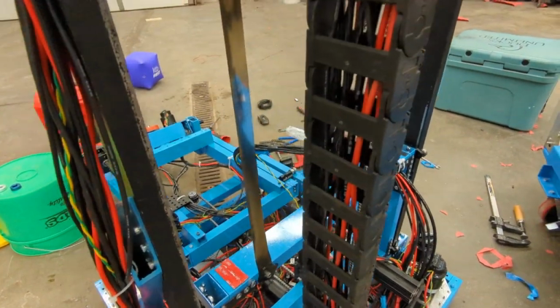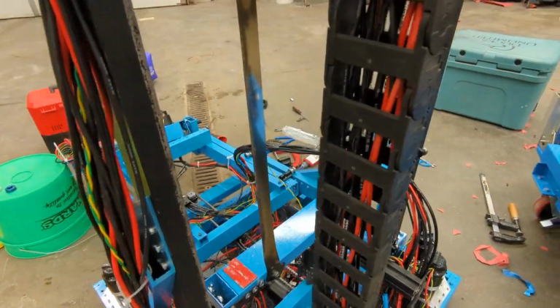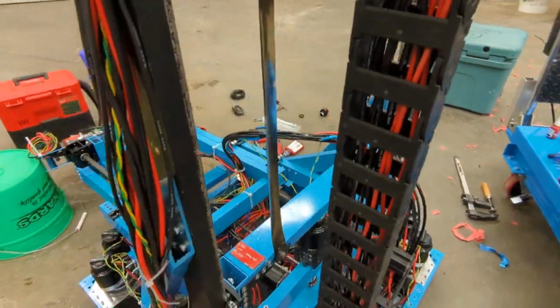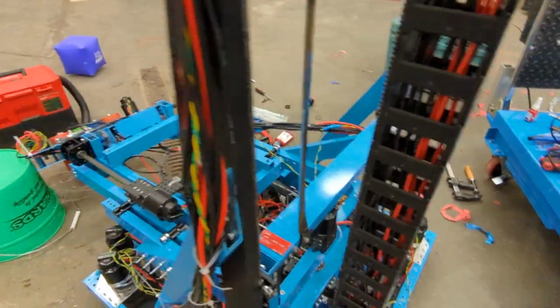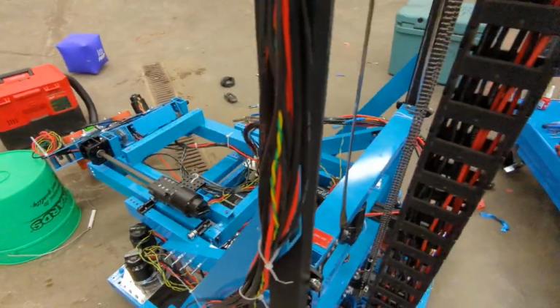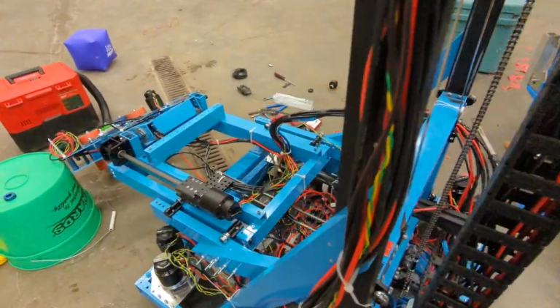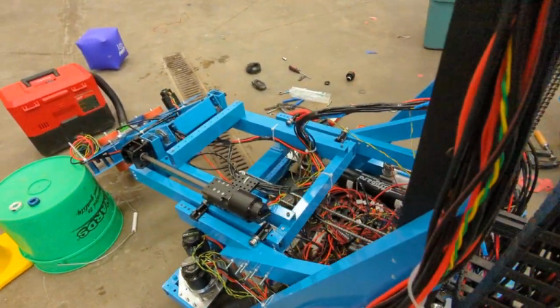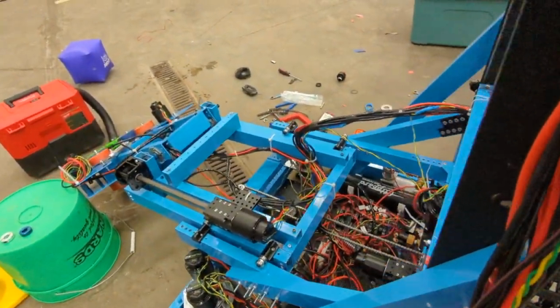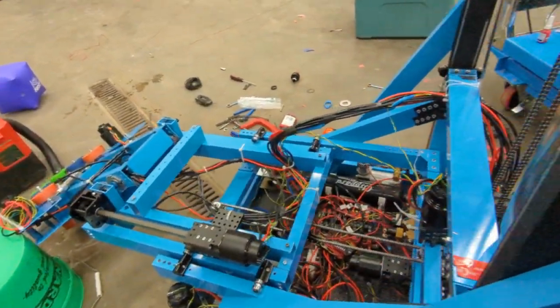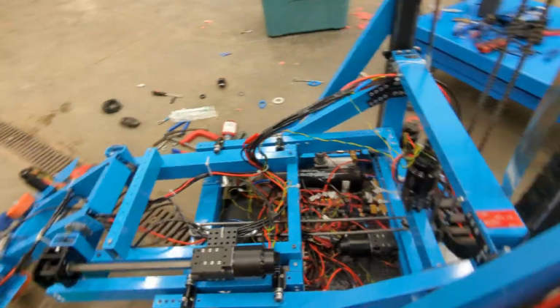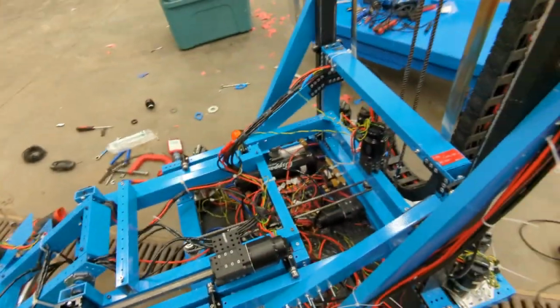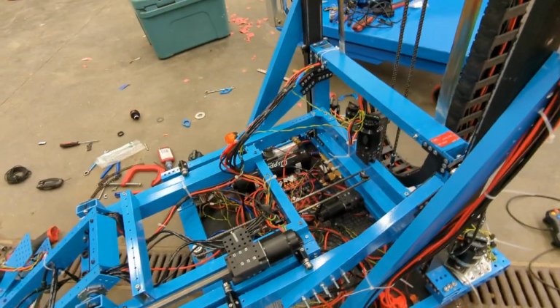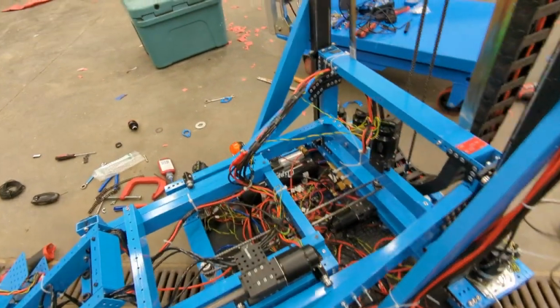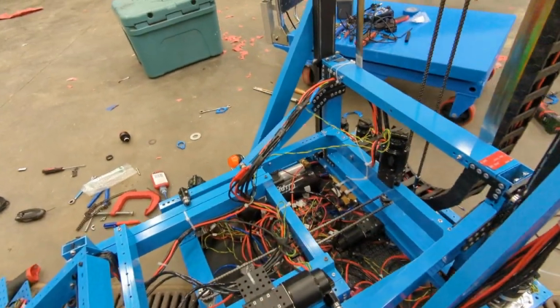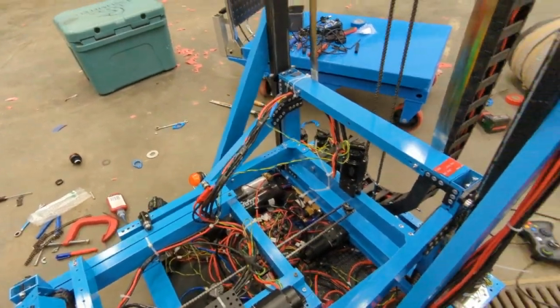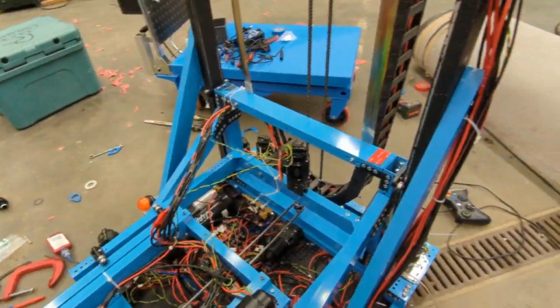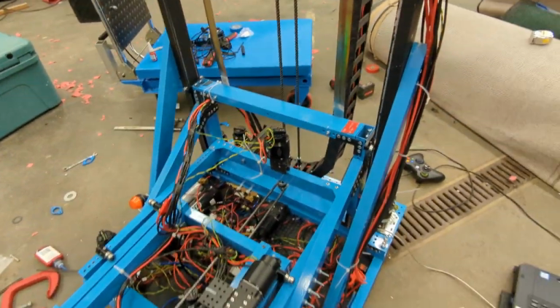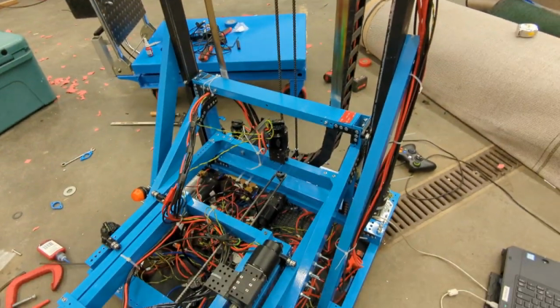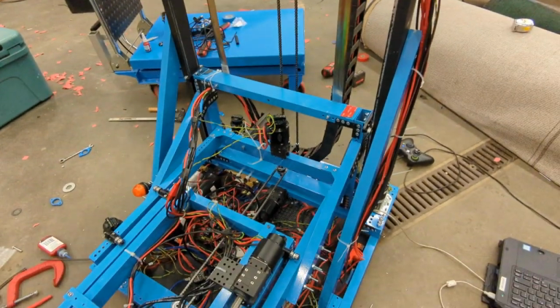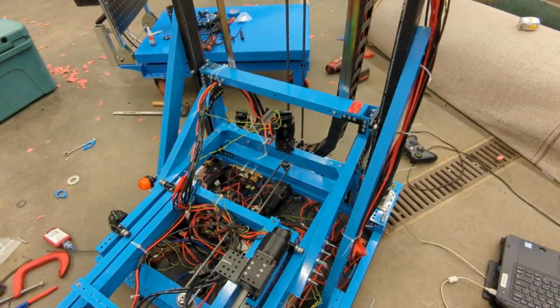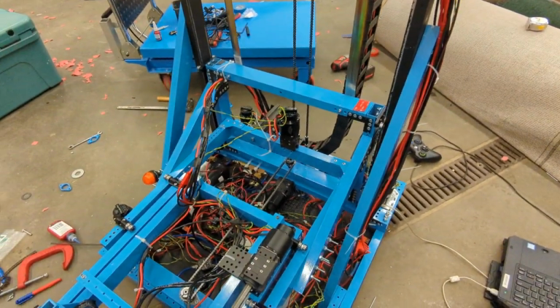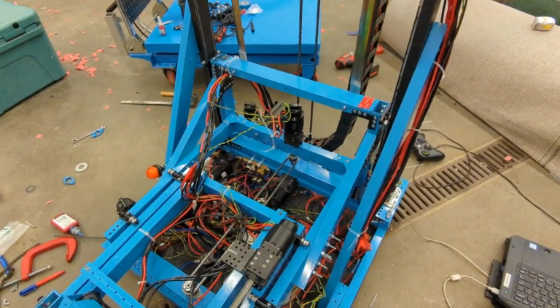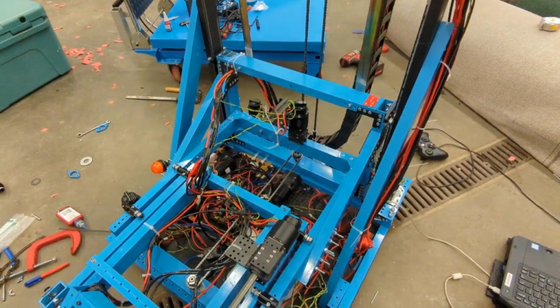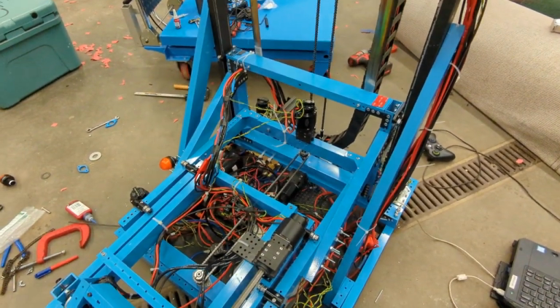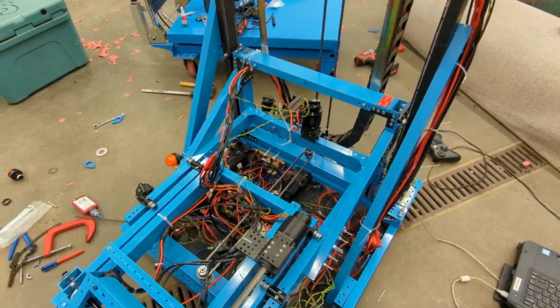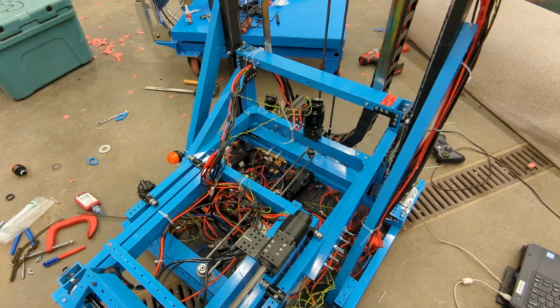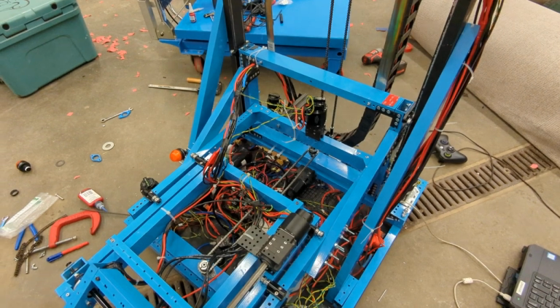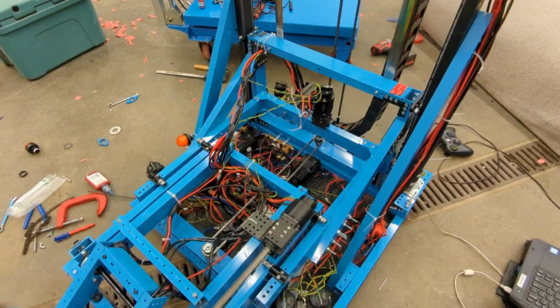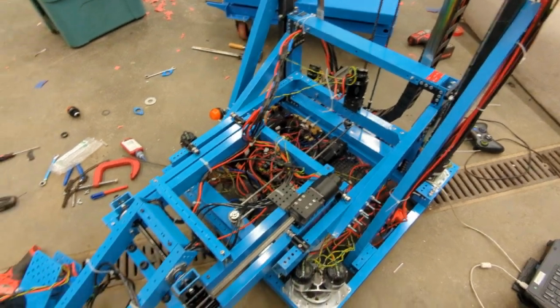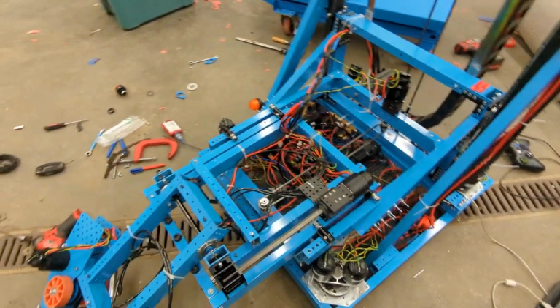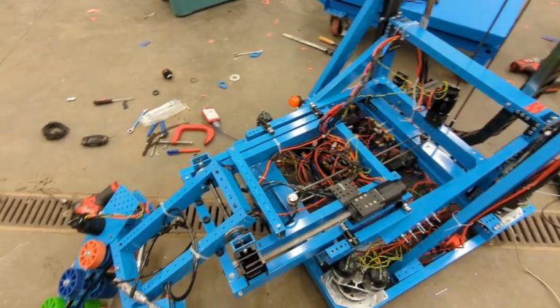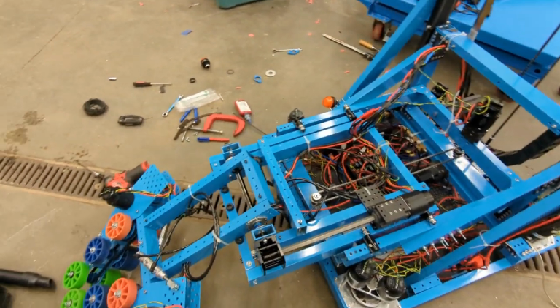The swerve drive seems to be working again with the code update. Now it's just kind of tweaking PID values and set points for this machine.